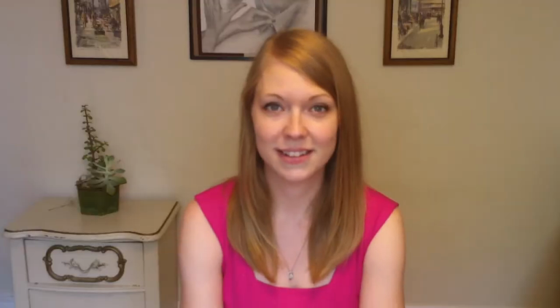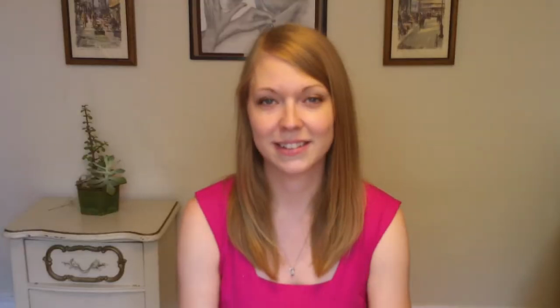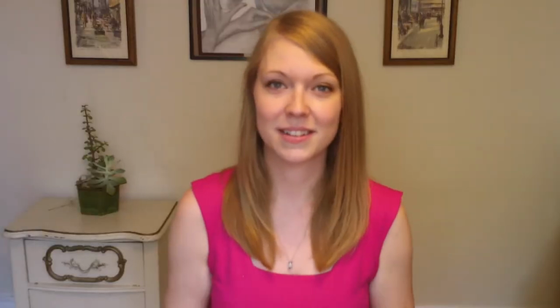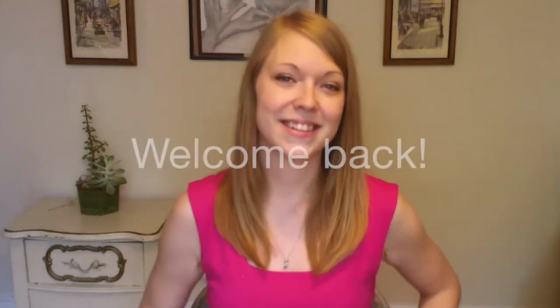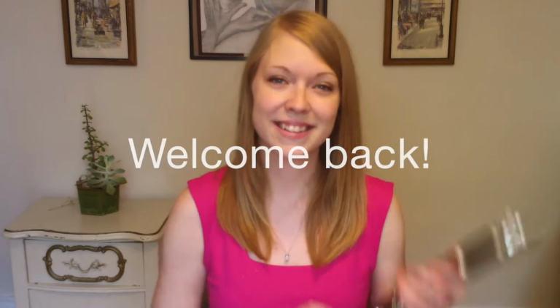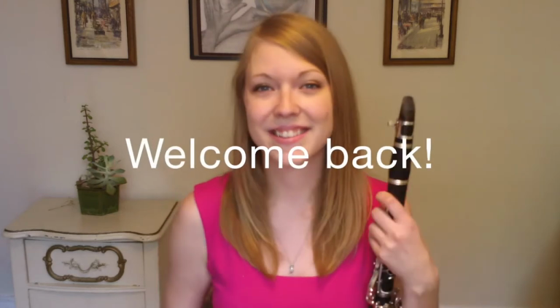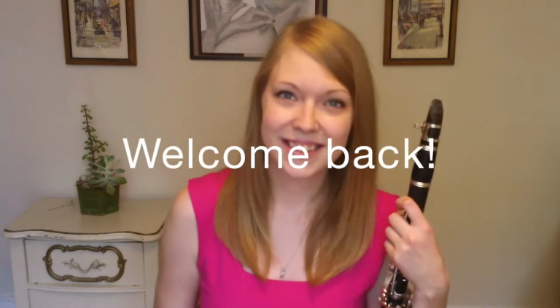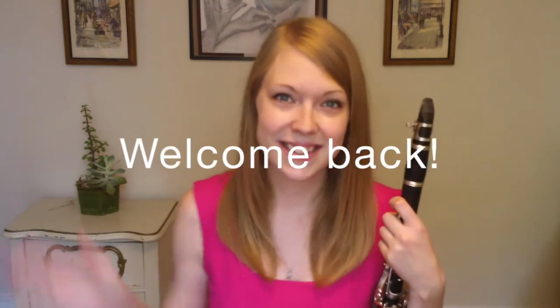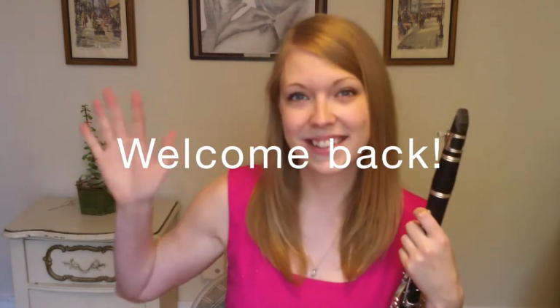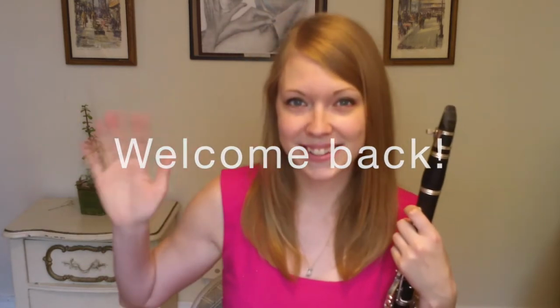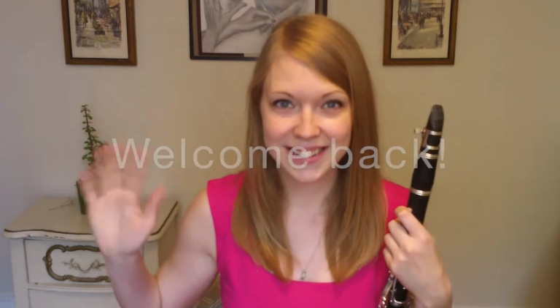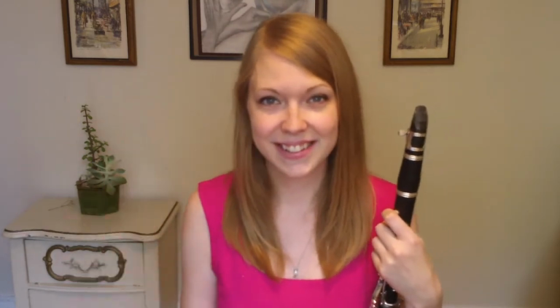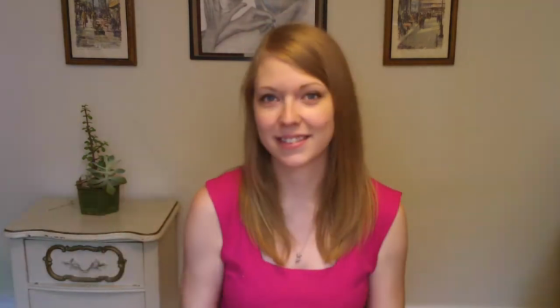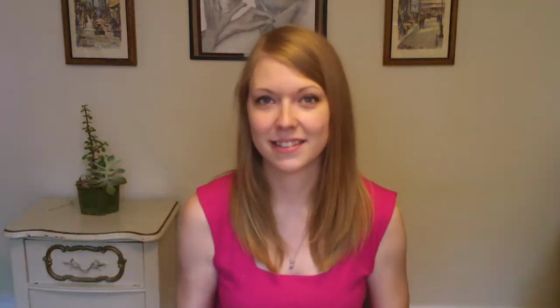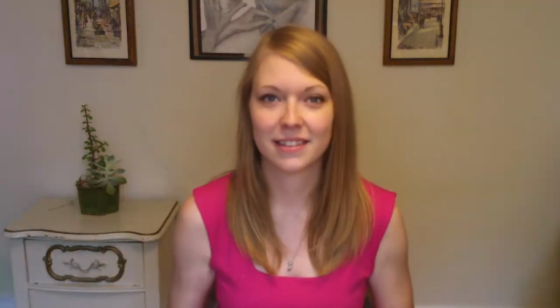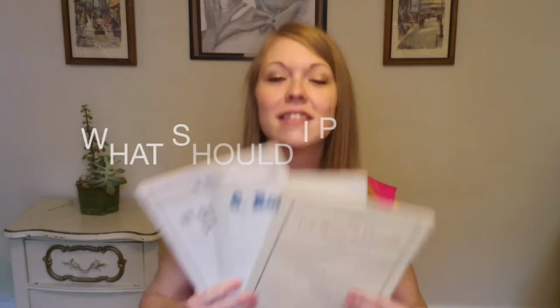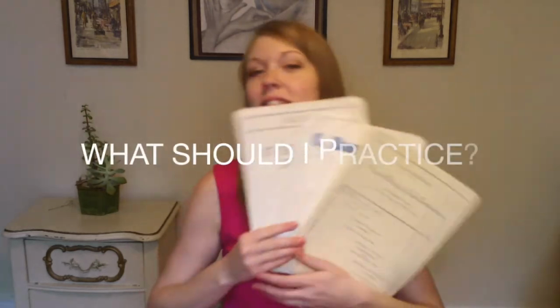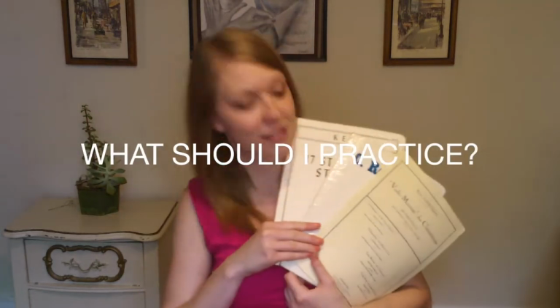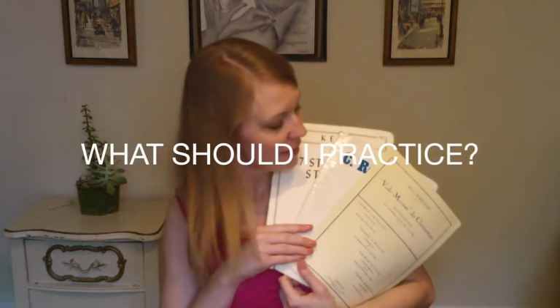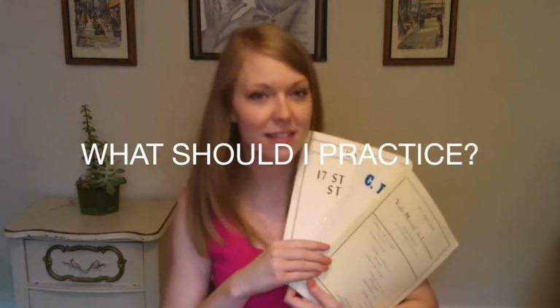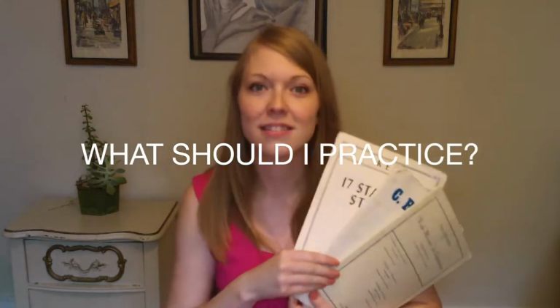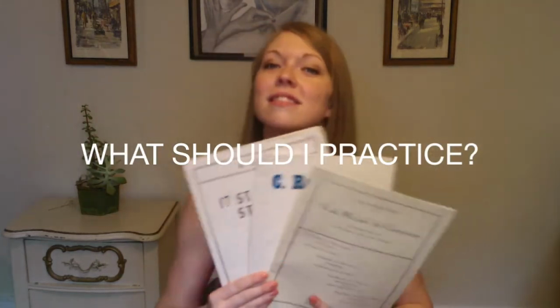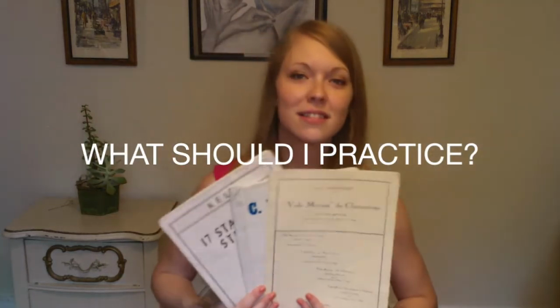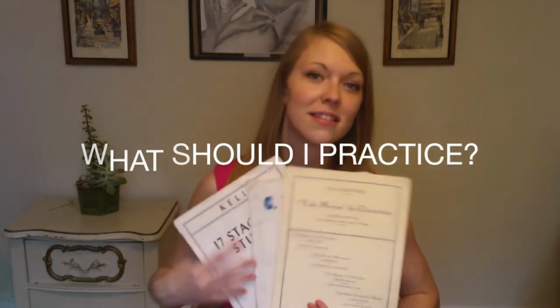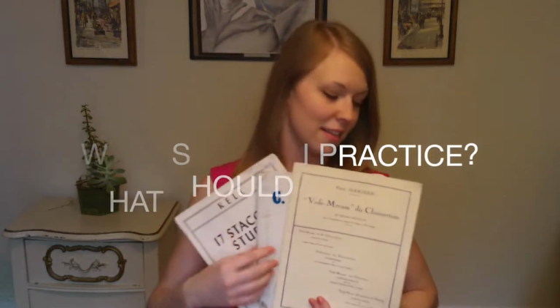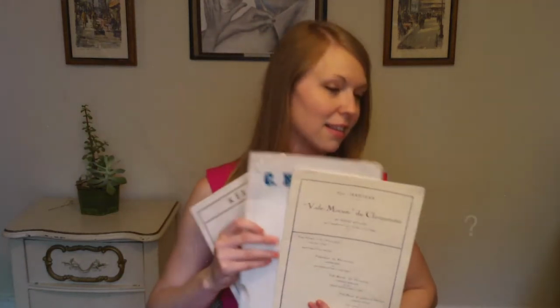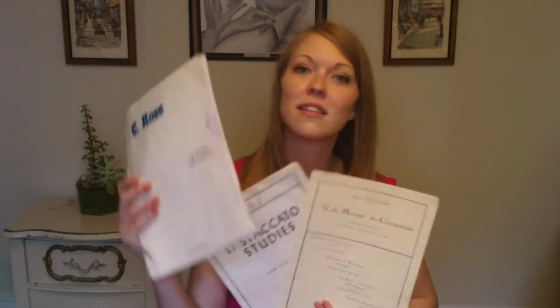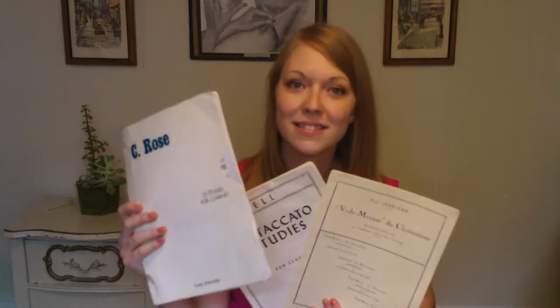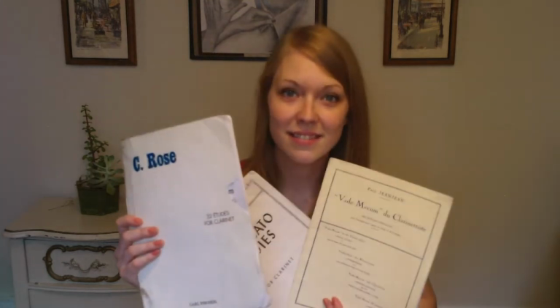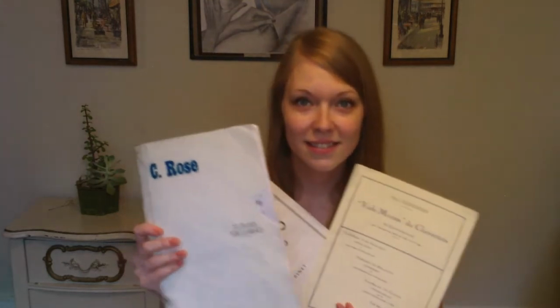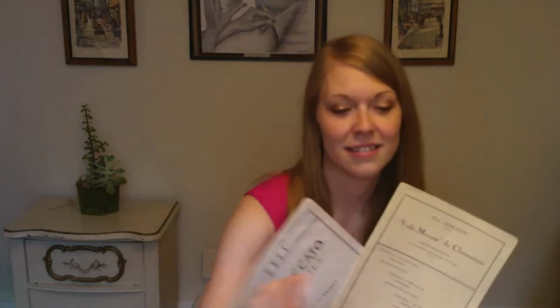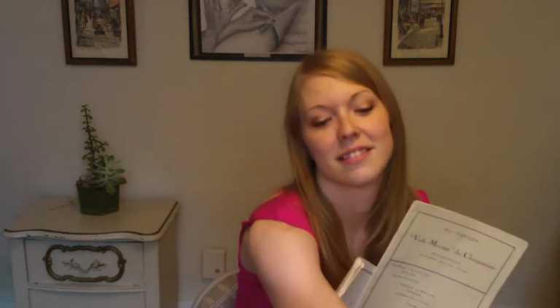Hi everyone, welcome back. Today we are going to talk about what to practice when you practice. We know we need to practice, but what is it that we should be practicing? Is there an order of repertoire, scales, exercises, or even a warm-up that we should follow each day?